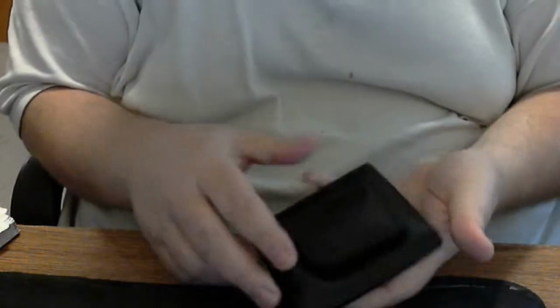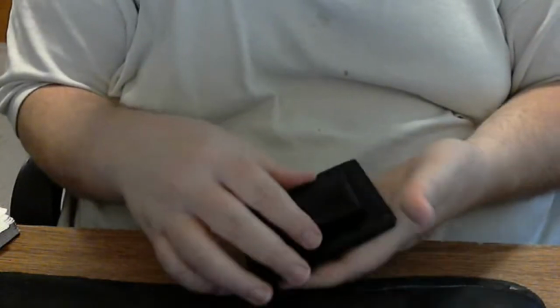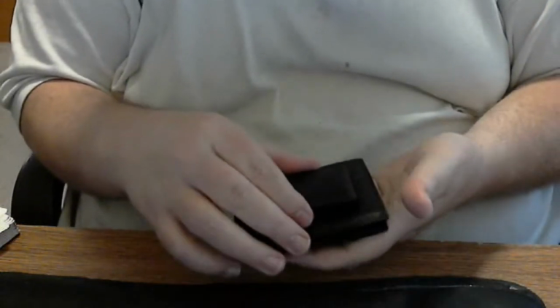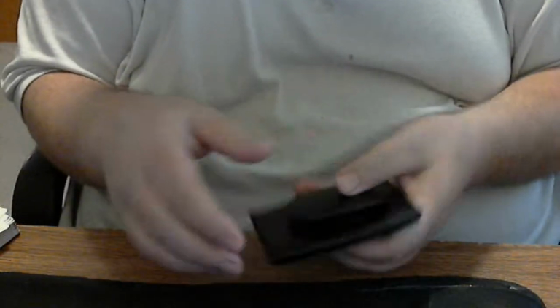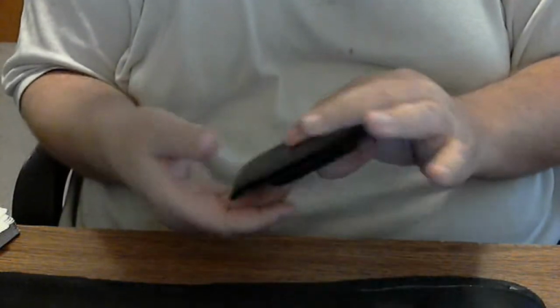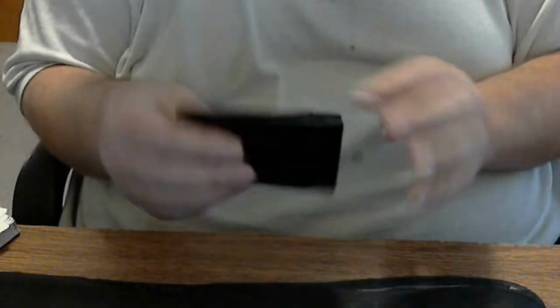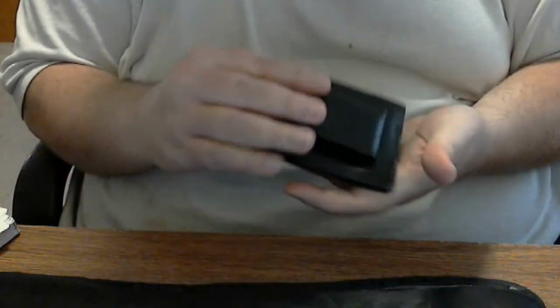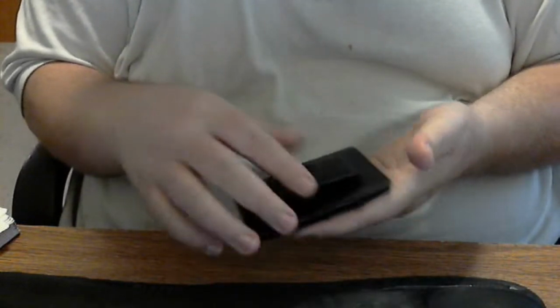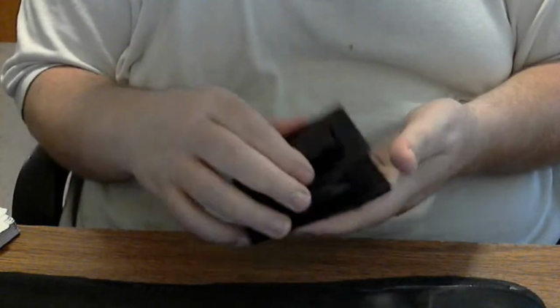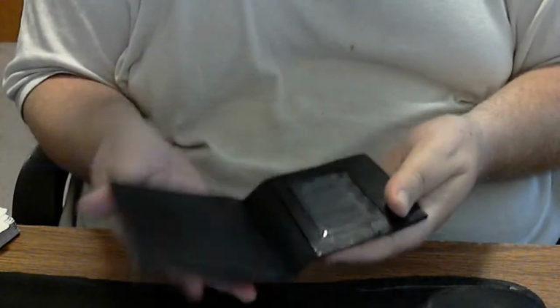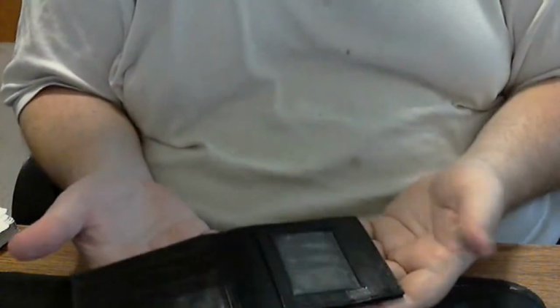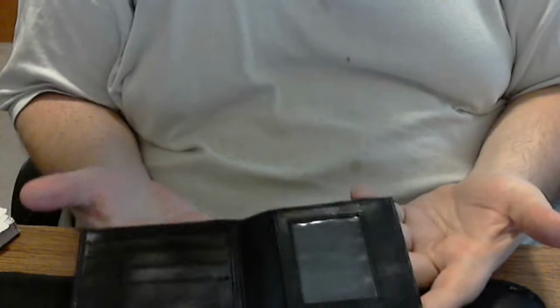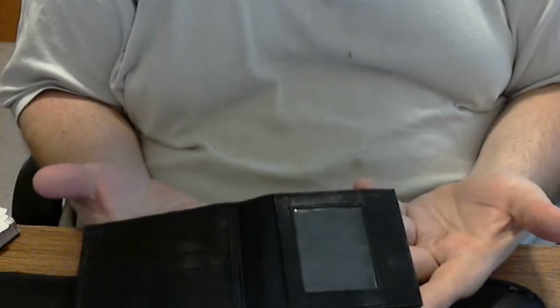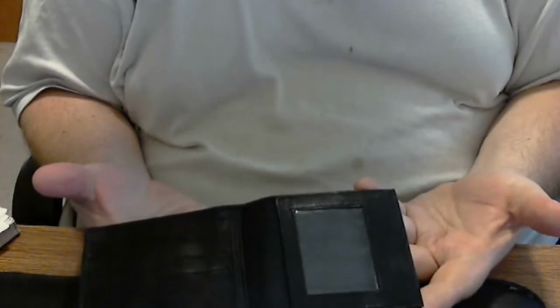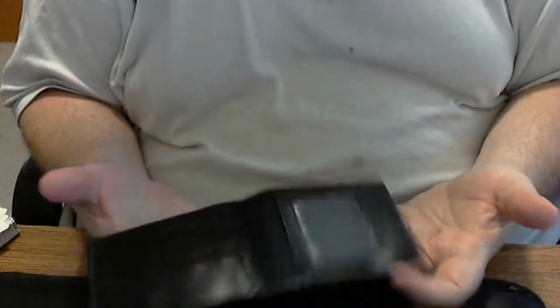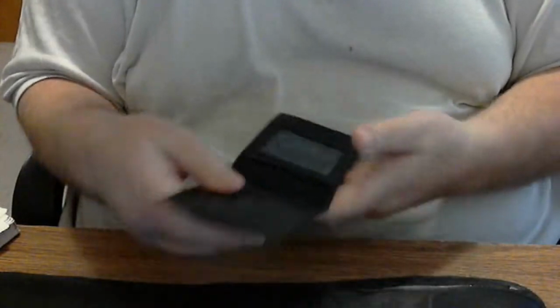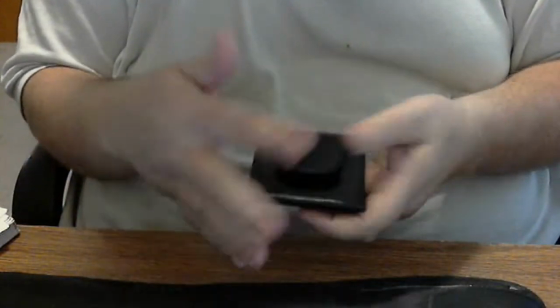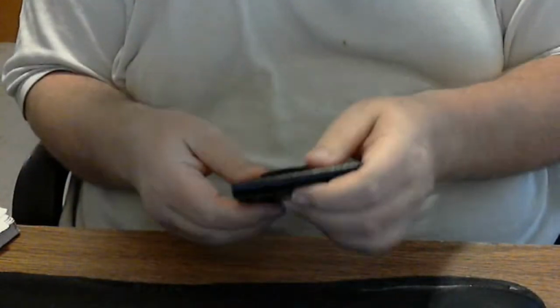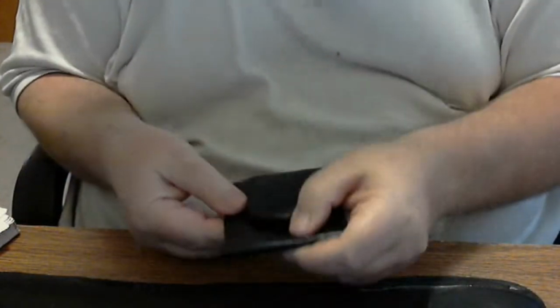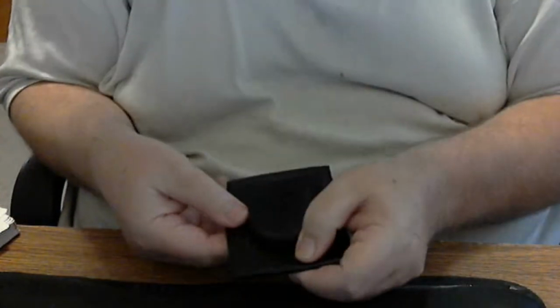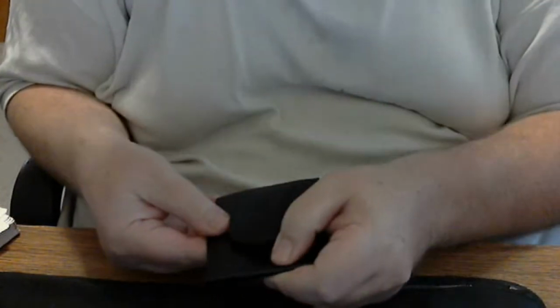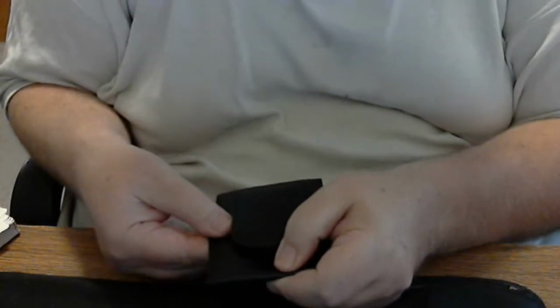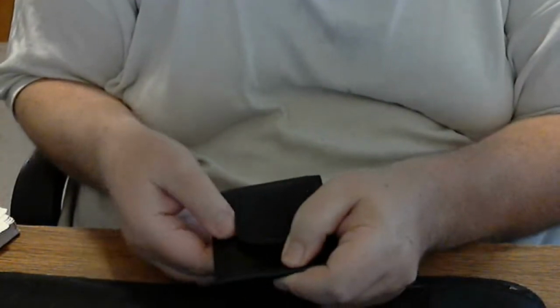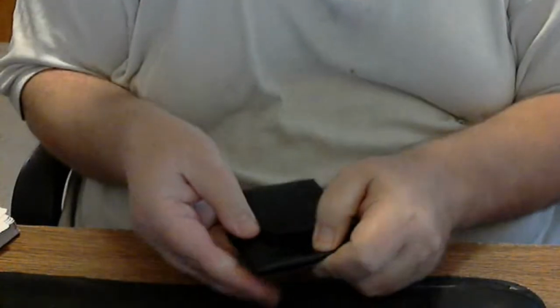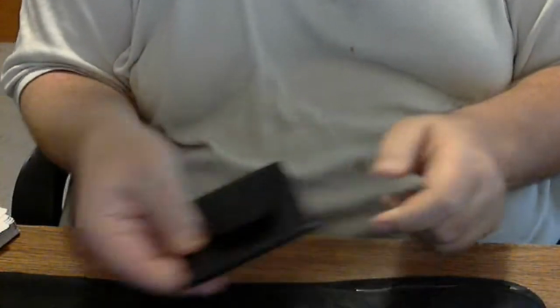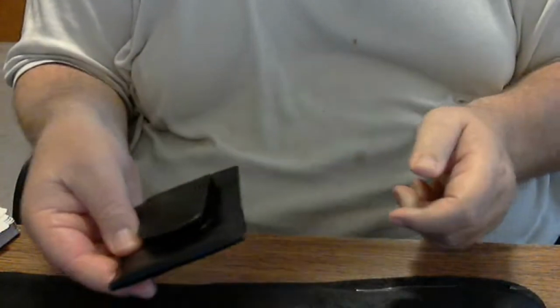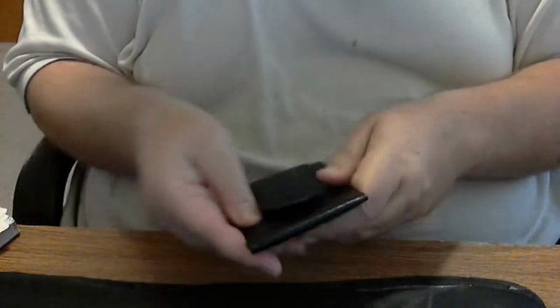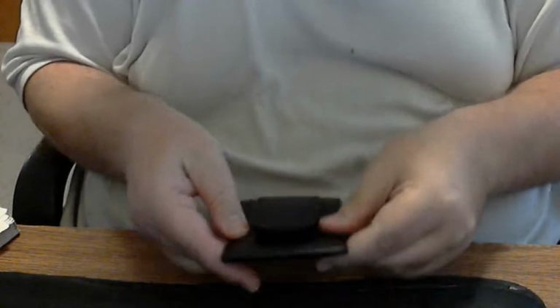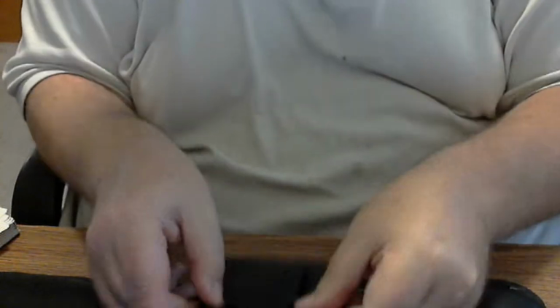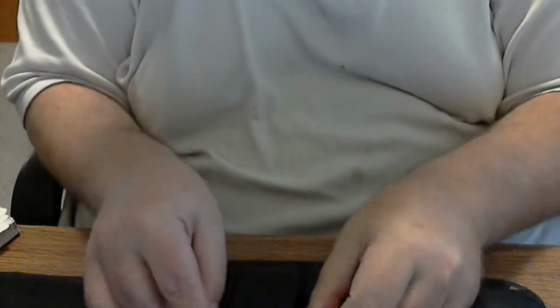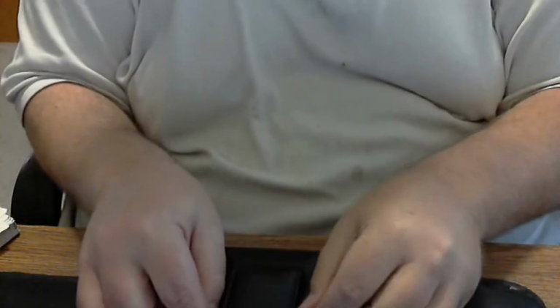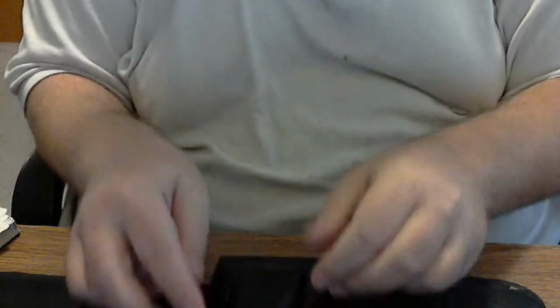Observe. A wallet. And empty wallet. You say to yourself at this point, what can we do with an empty wallet? Let's find out, shall we?